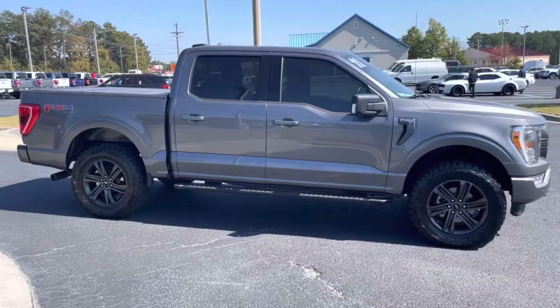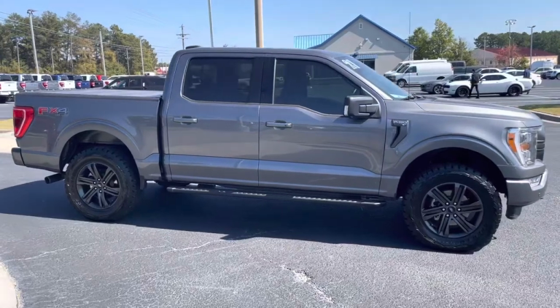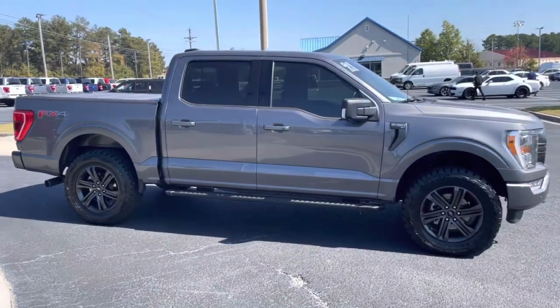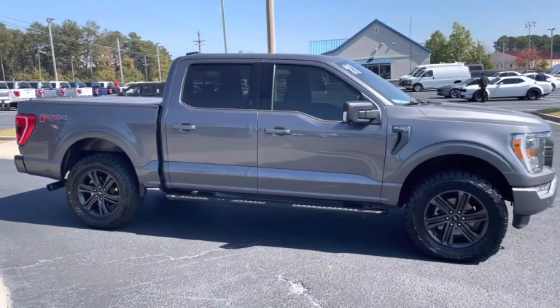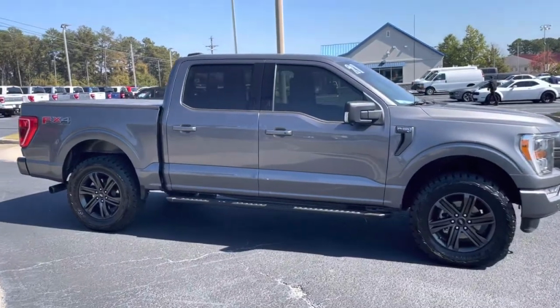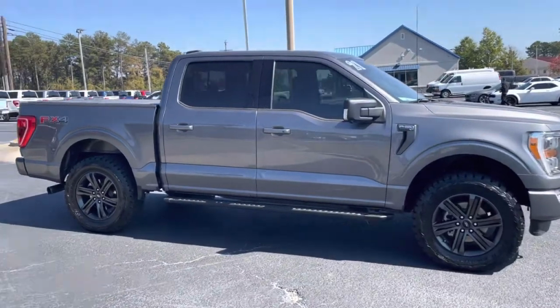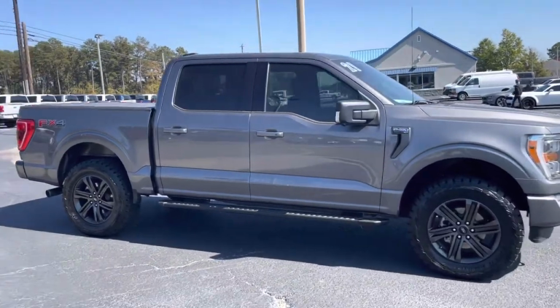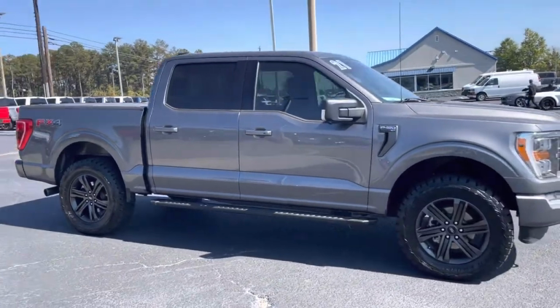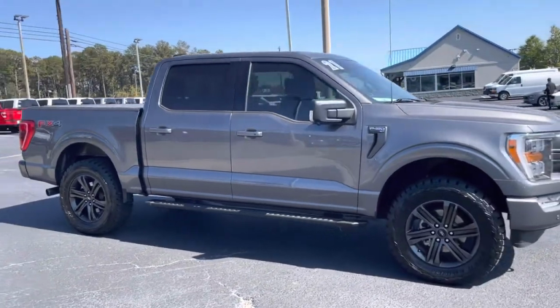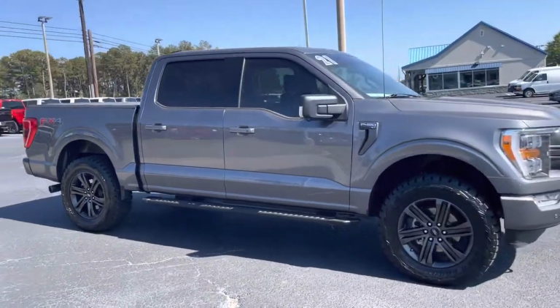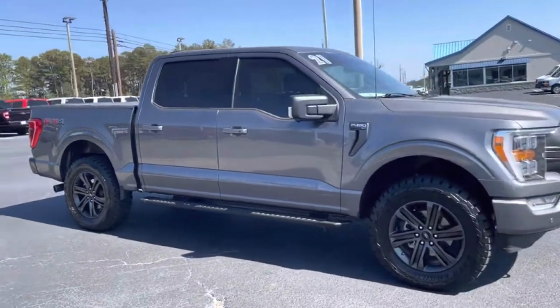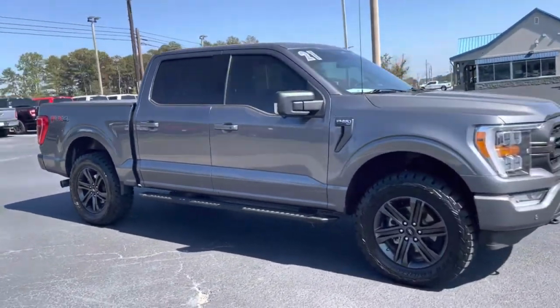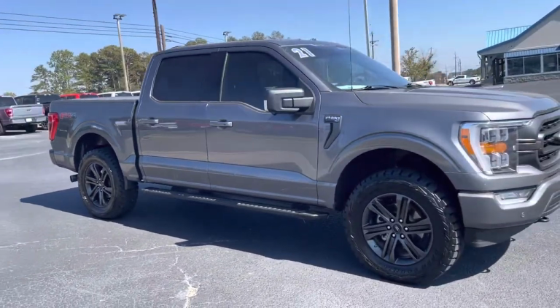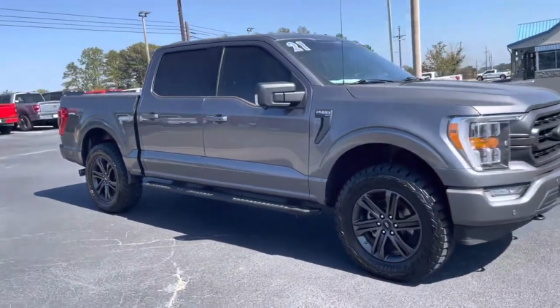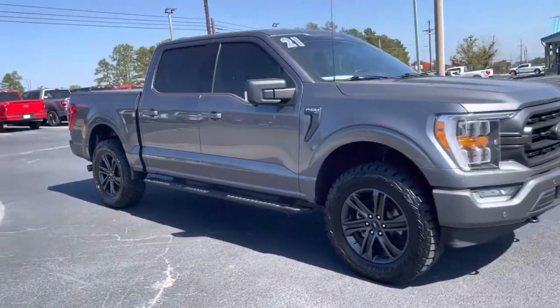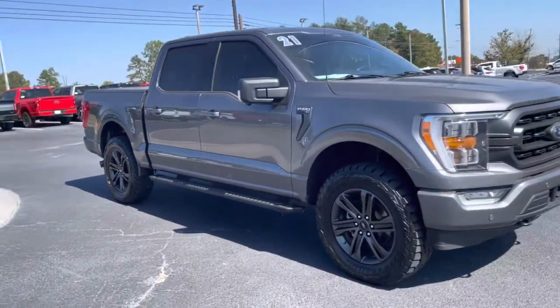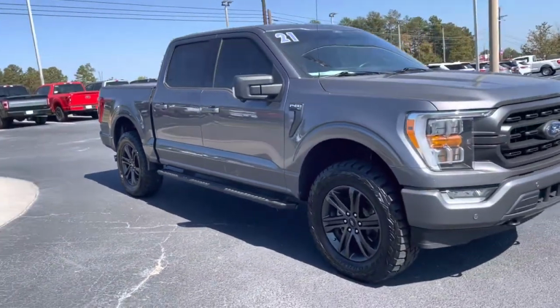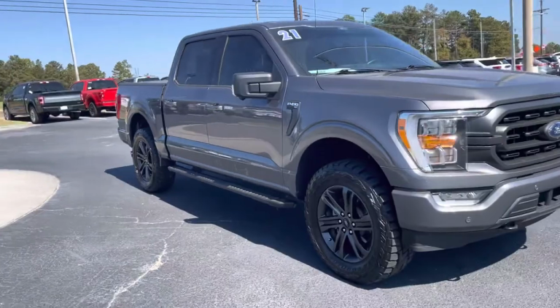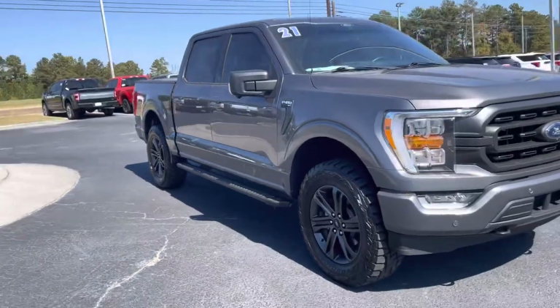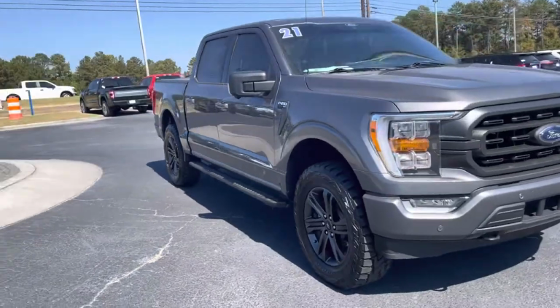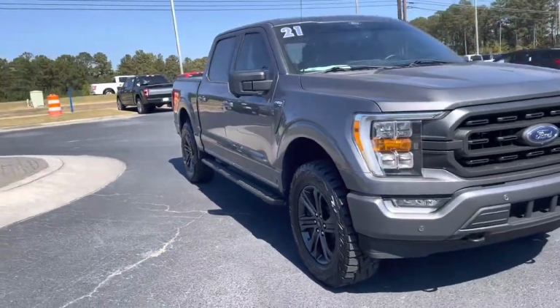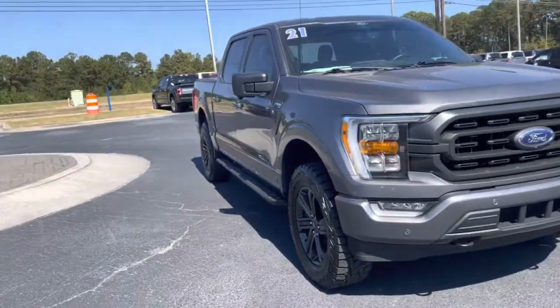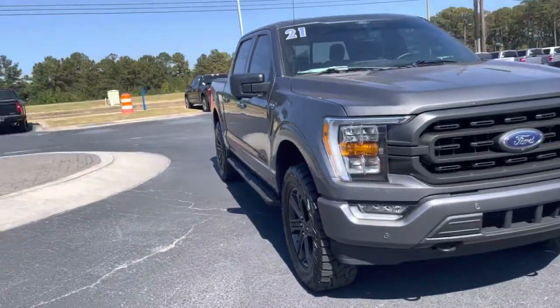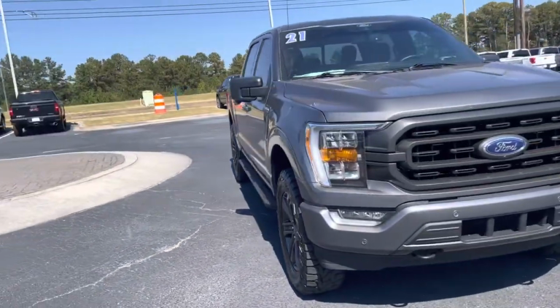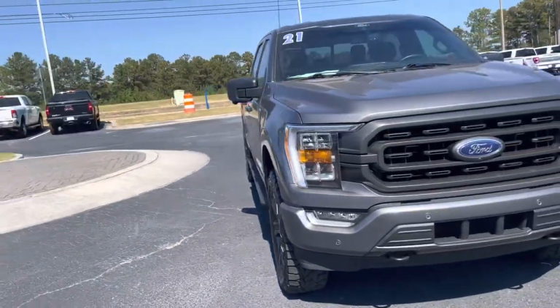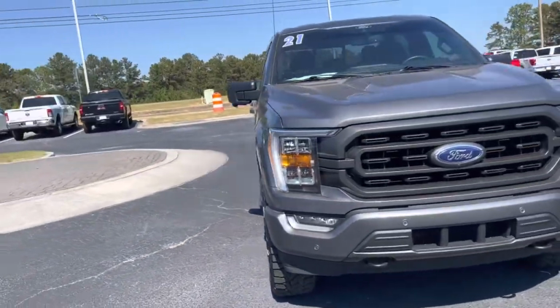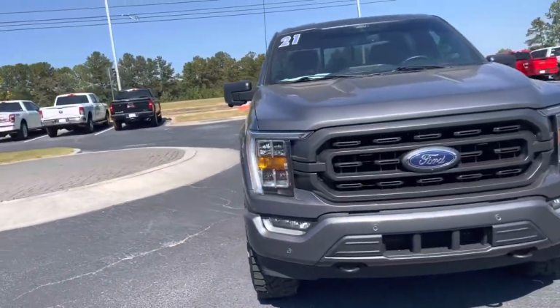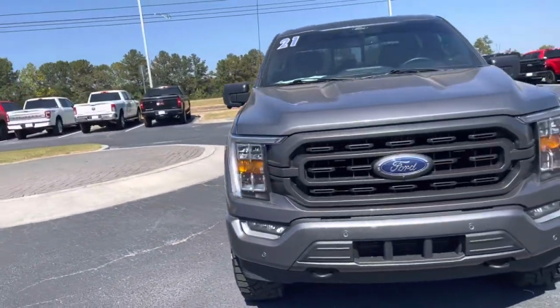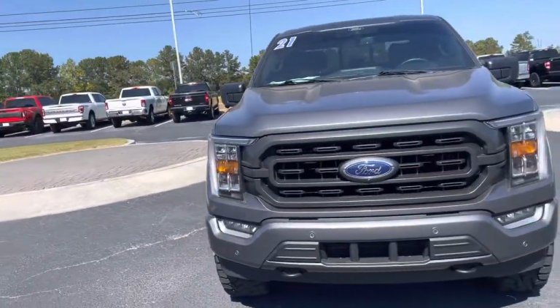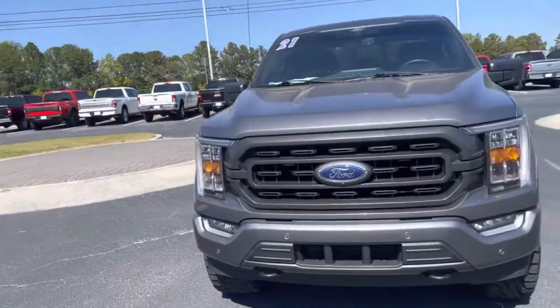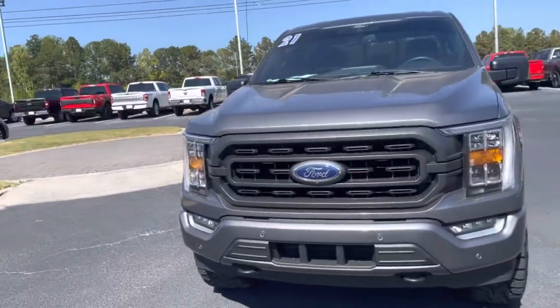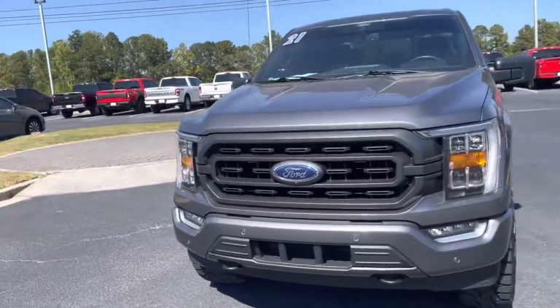Hey, good afternoon. This is Nathan at Loganville Ford. Great choice in this 2021 Ford F-150 four-wheel drive. Beautiful vehicle.